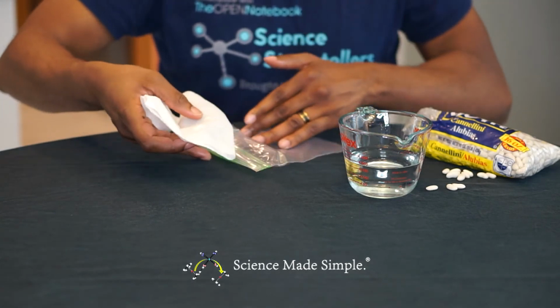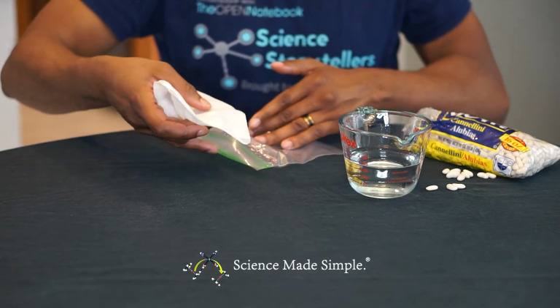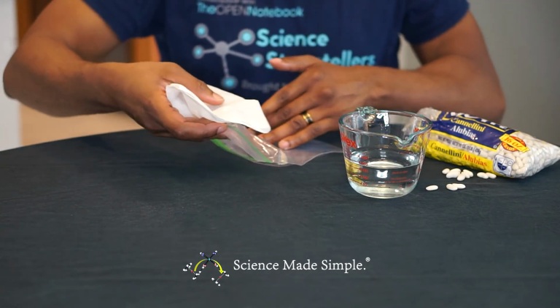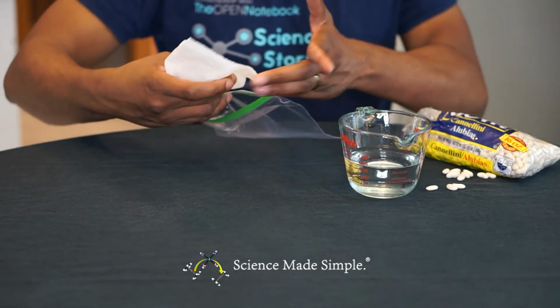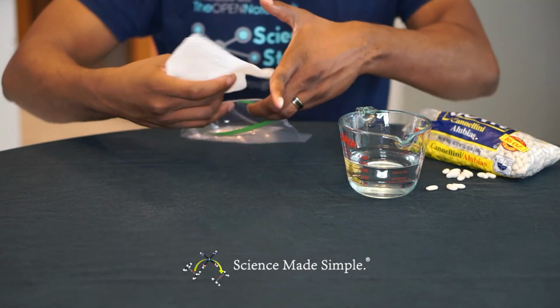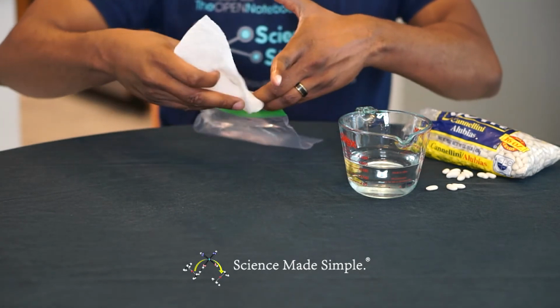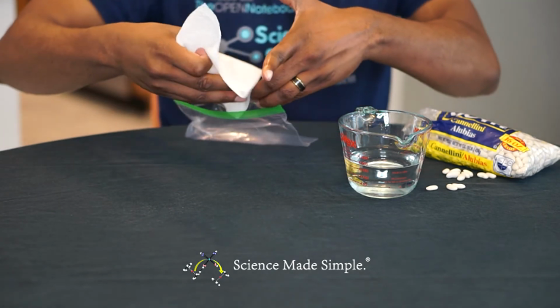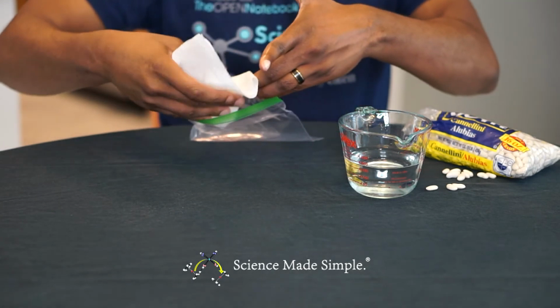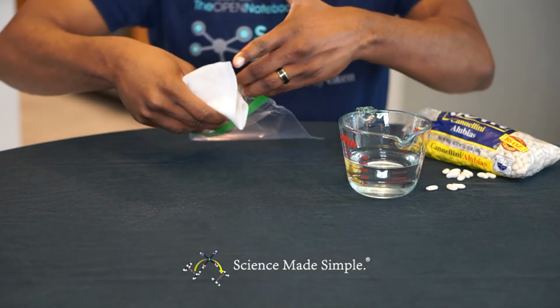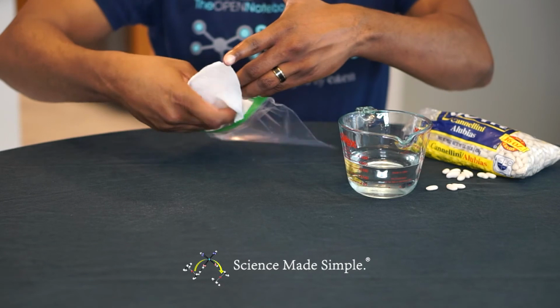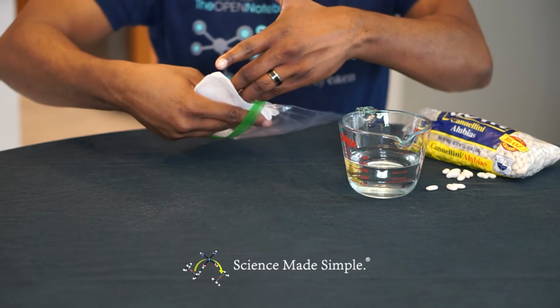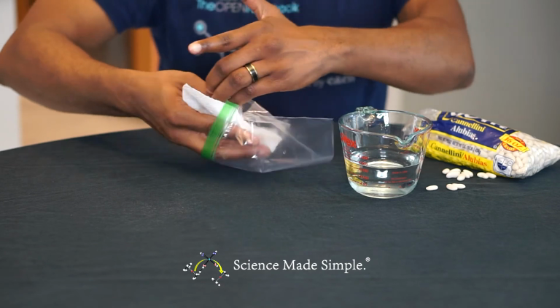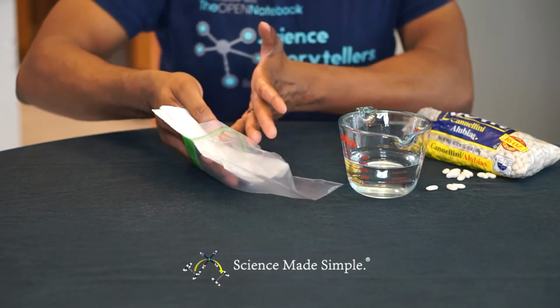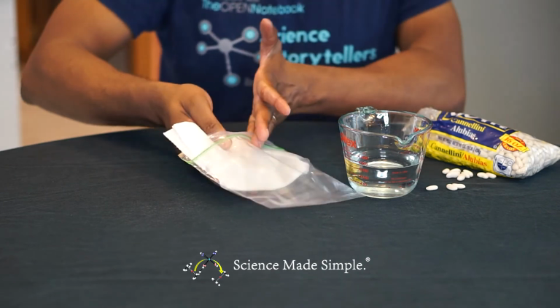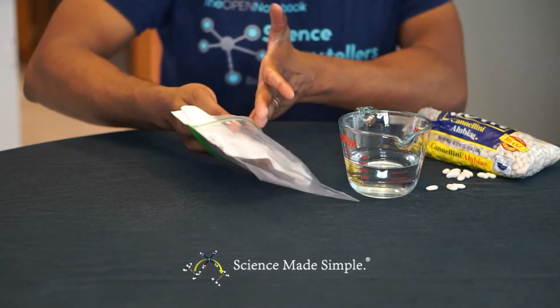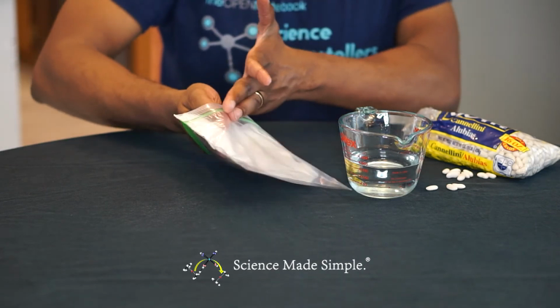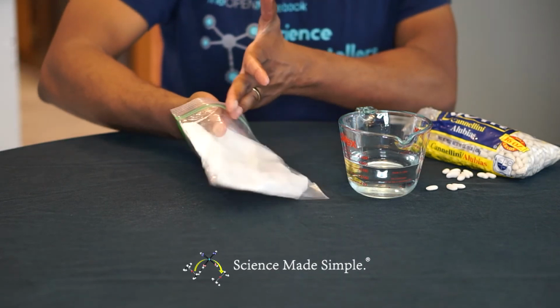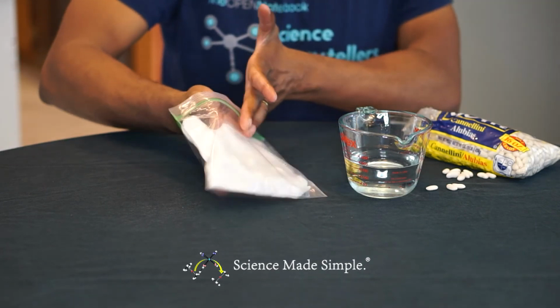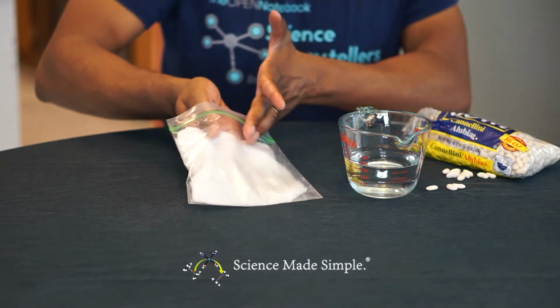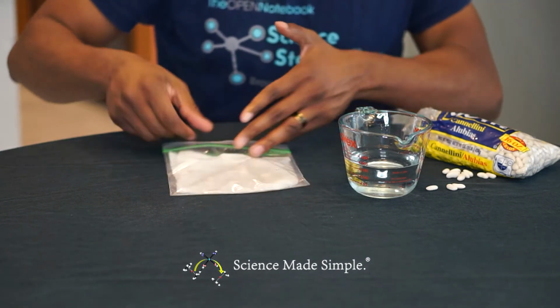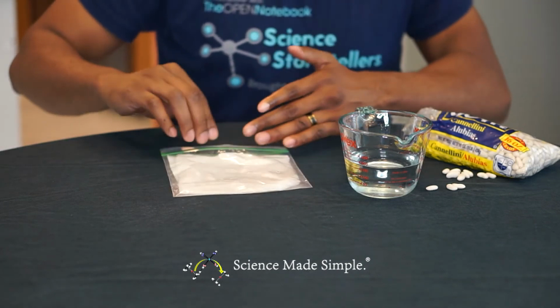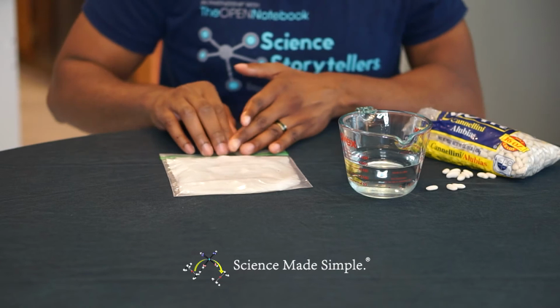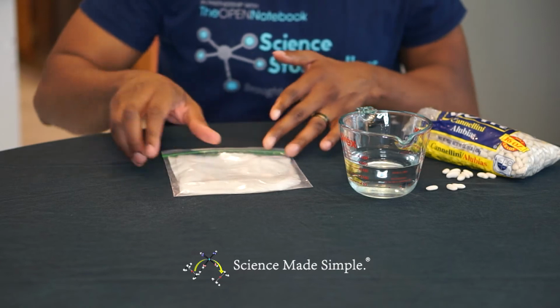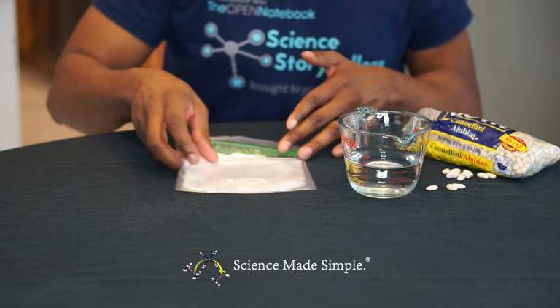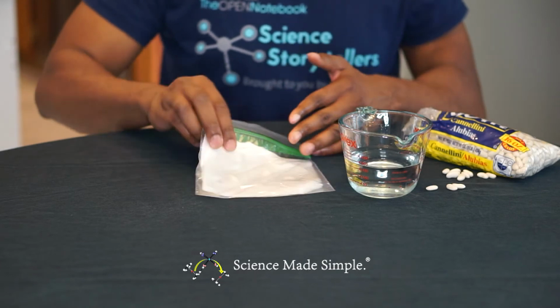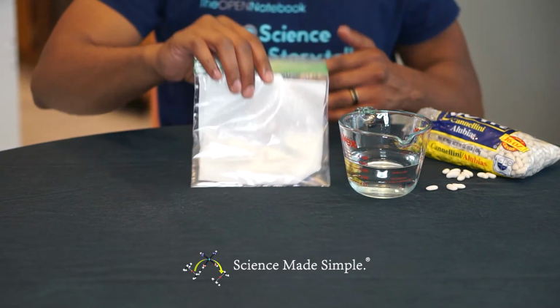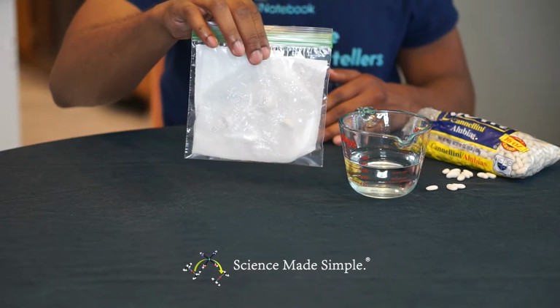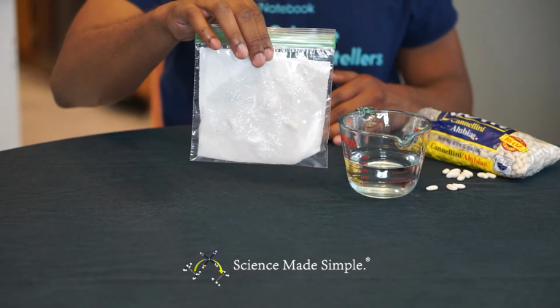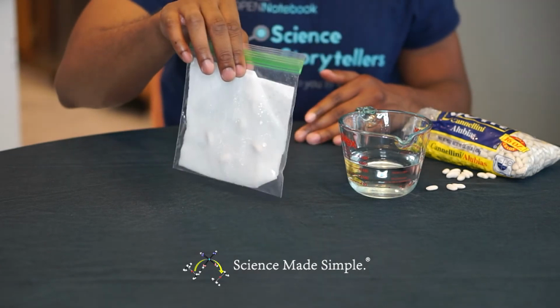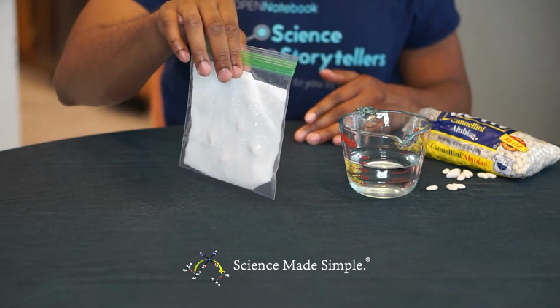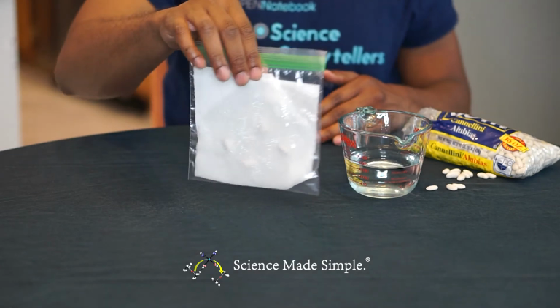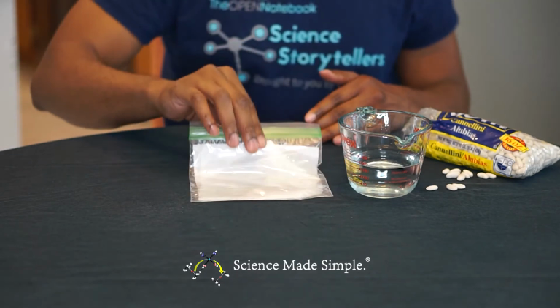Check the beans in five days to see if they have begun to grow any roots. One note to make: you don't want this to be in direct sunlight all day, but you do want to place it somewhere where it will get some sunlight.